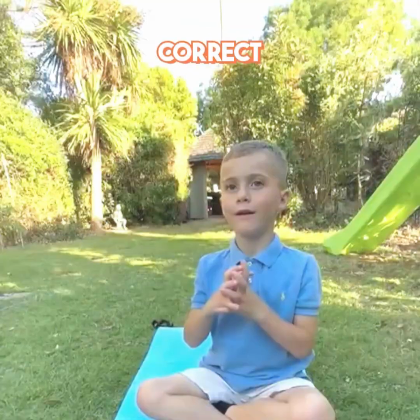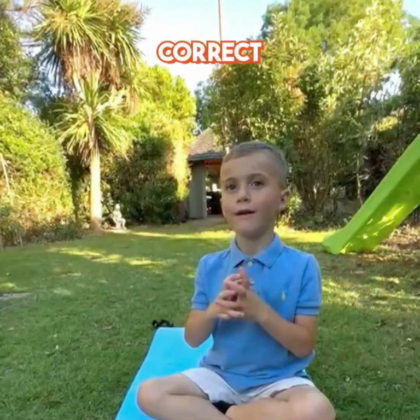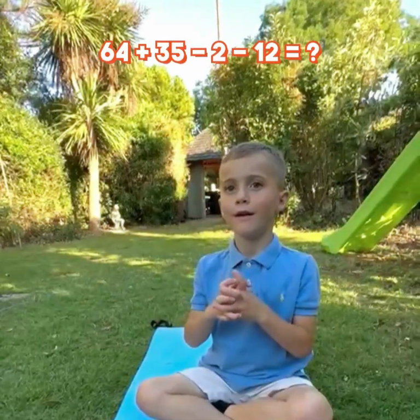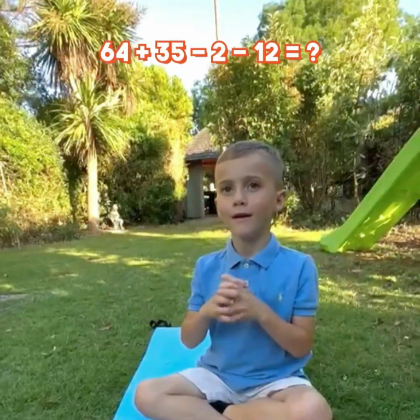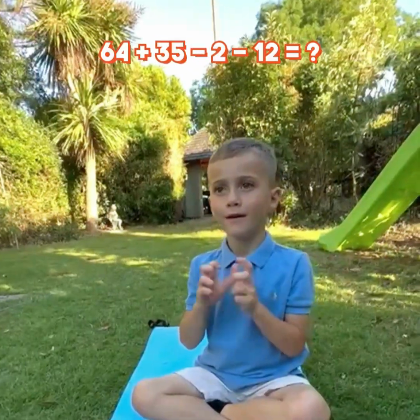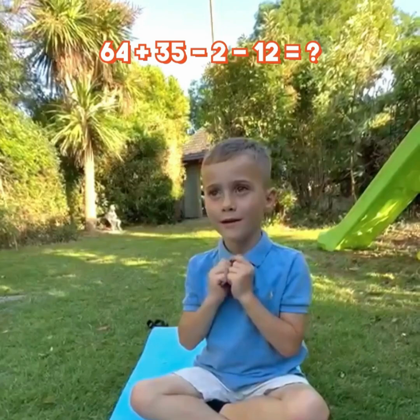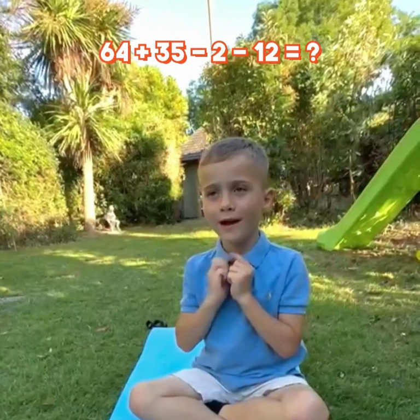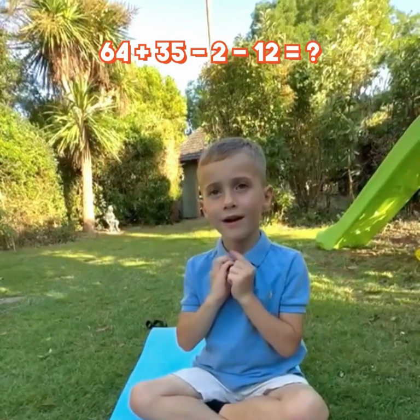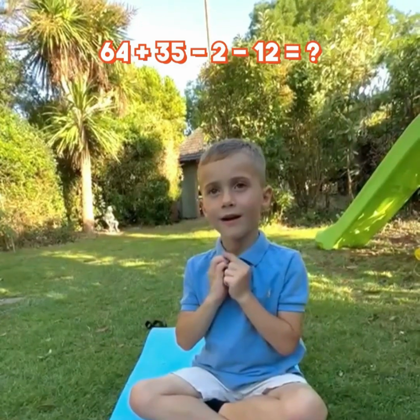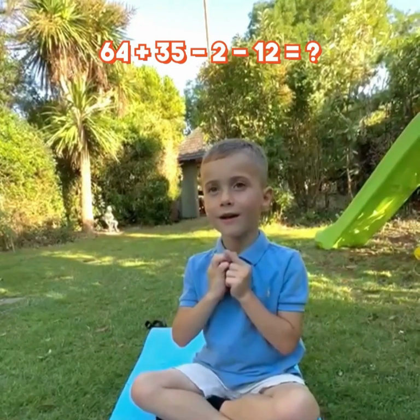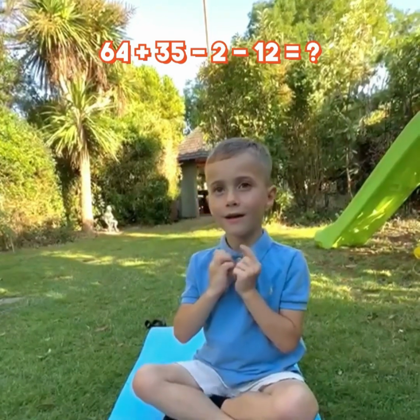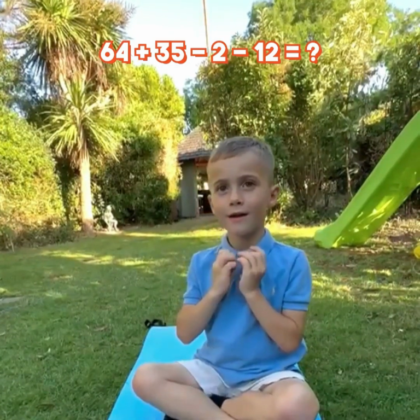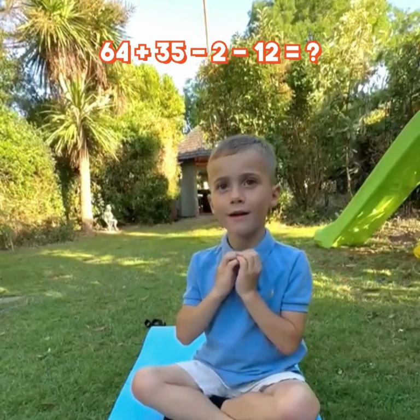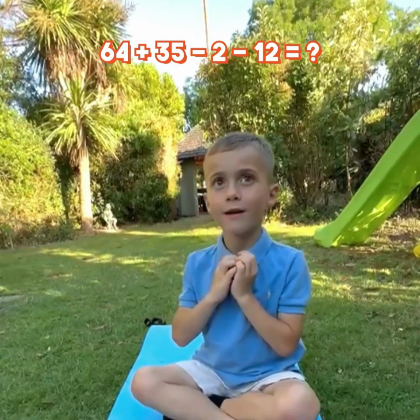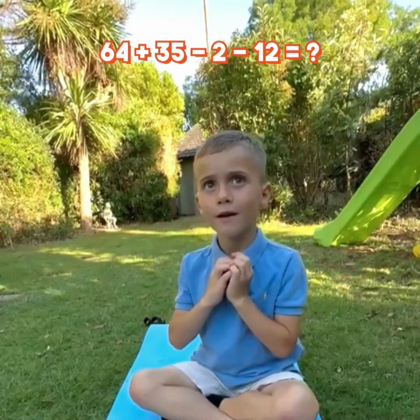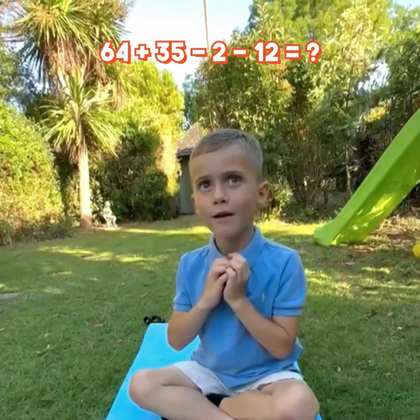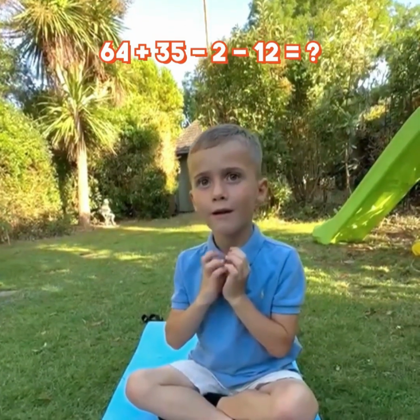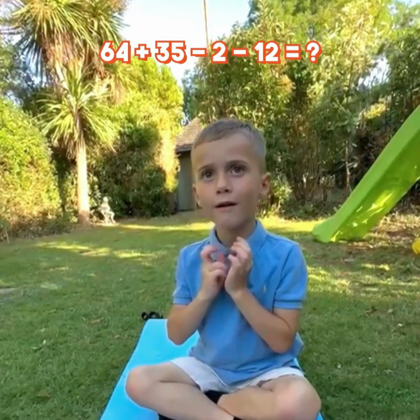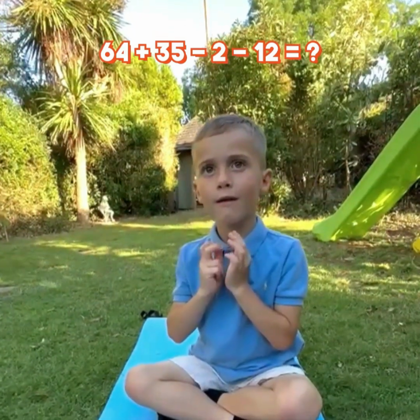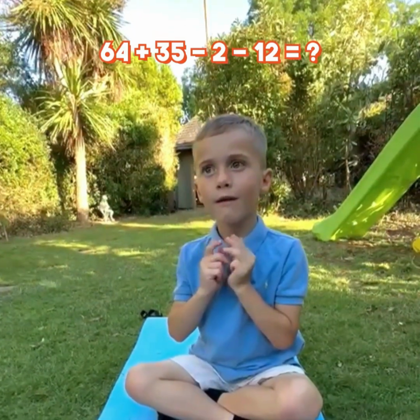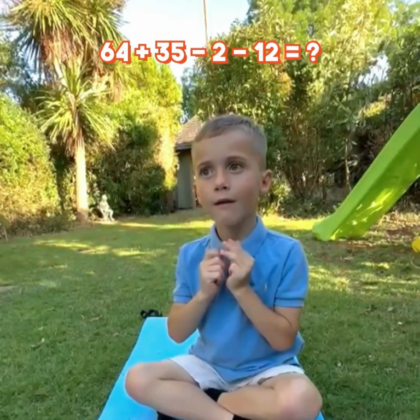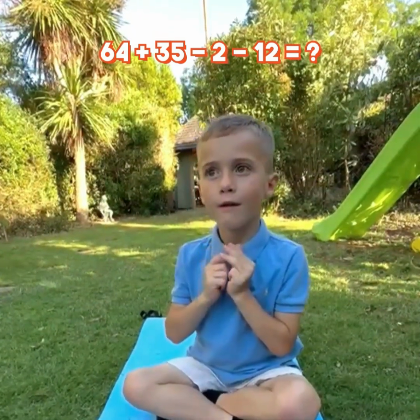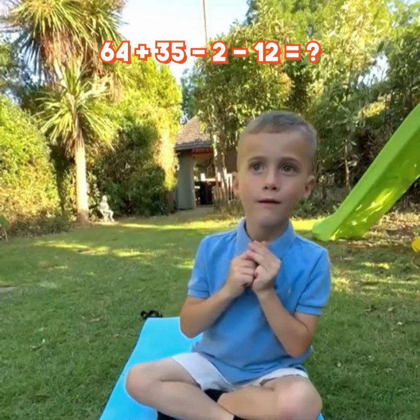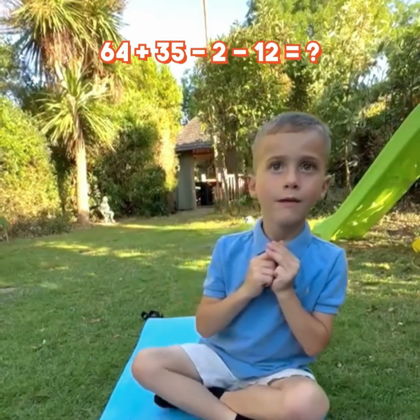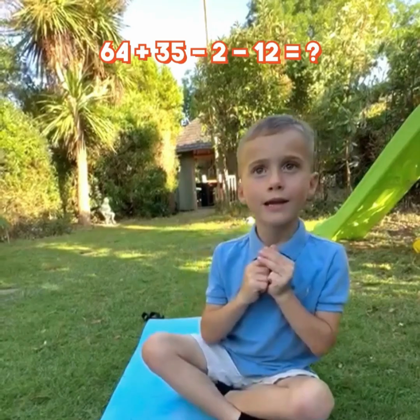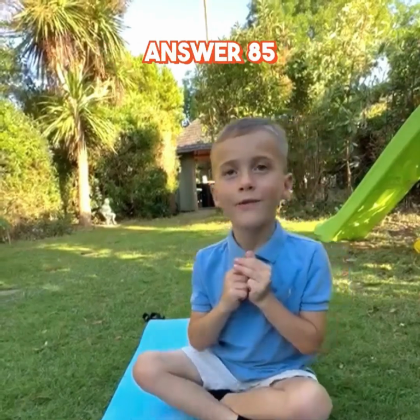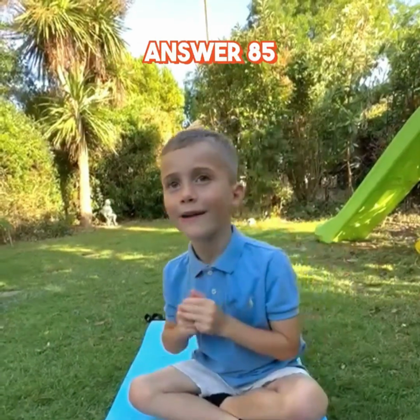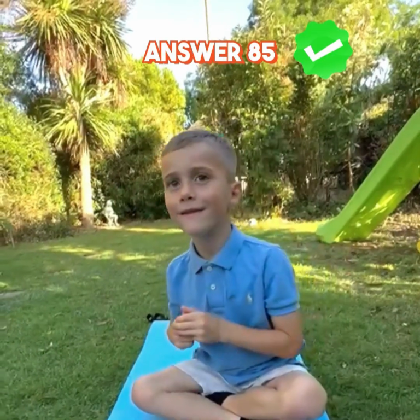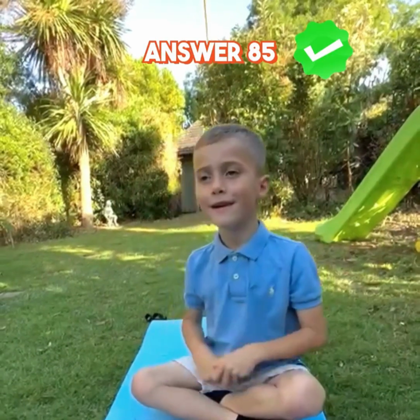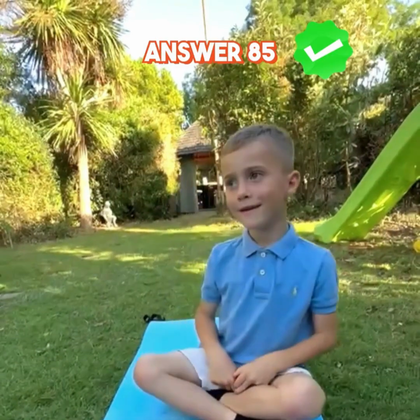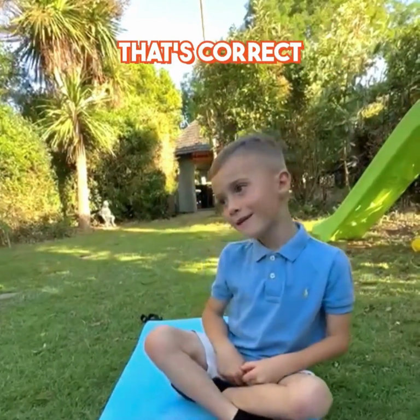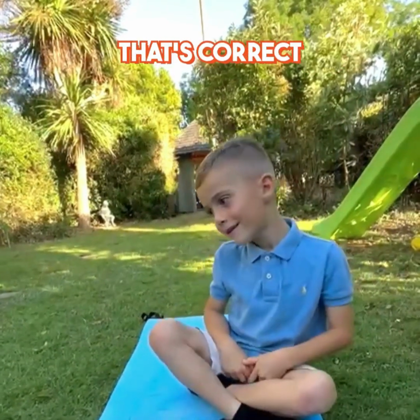64 plus 35 minus 2 minus 12 equal? 85. That's correct.